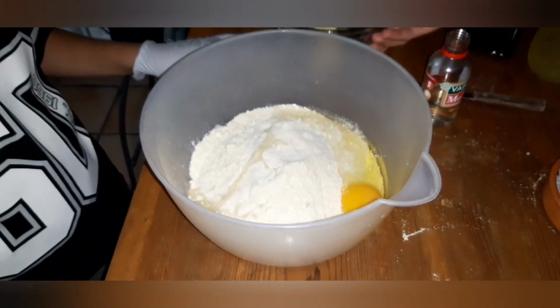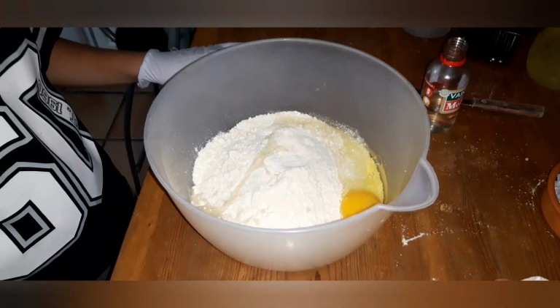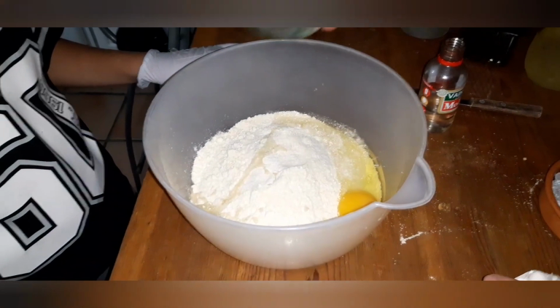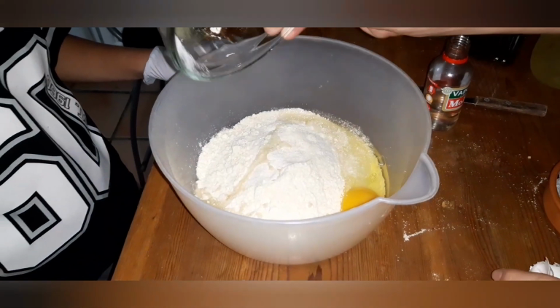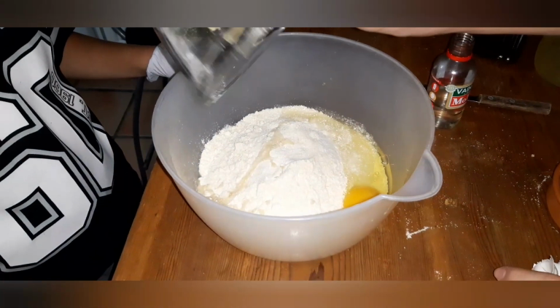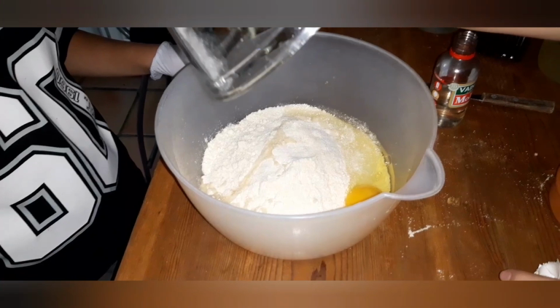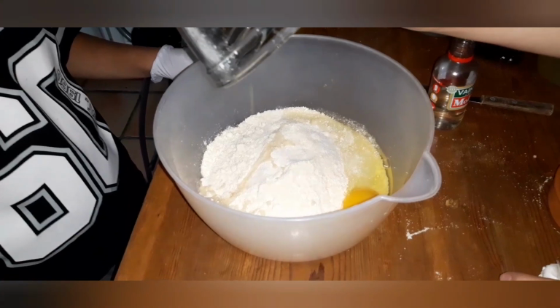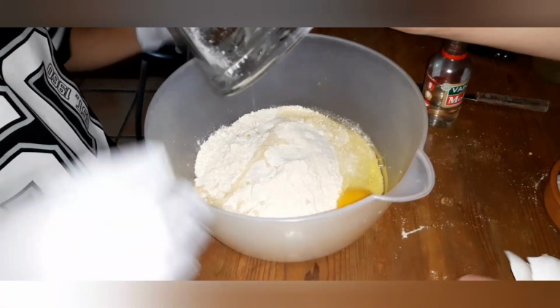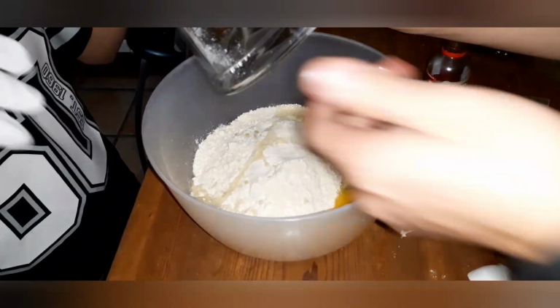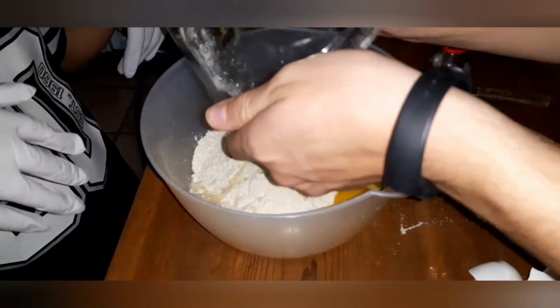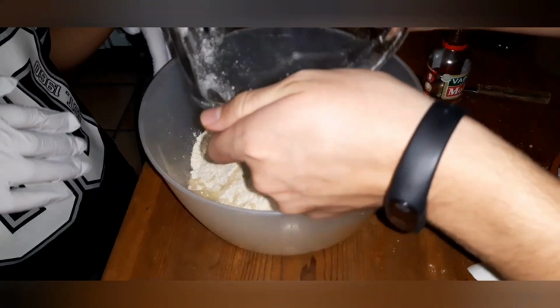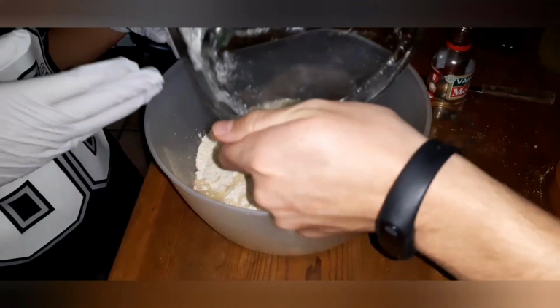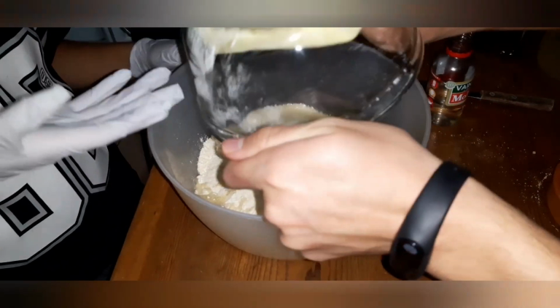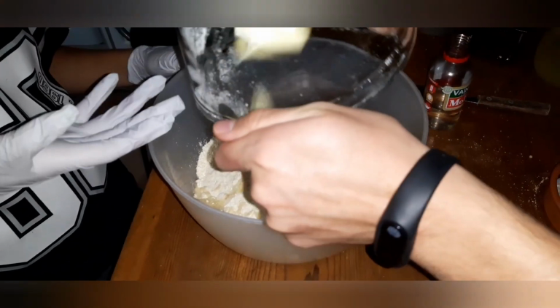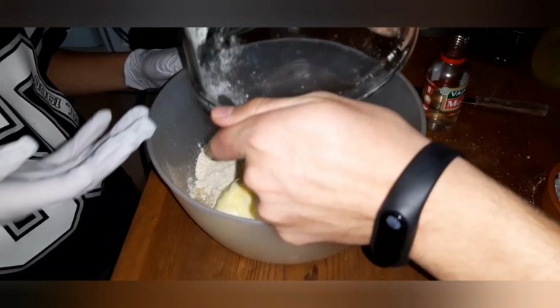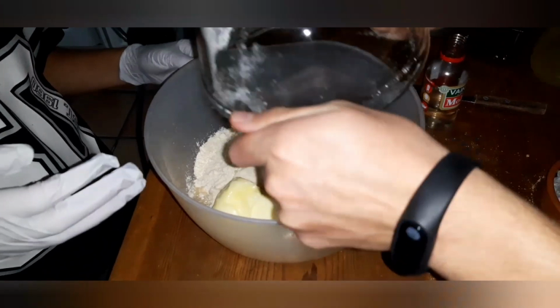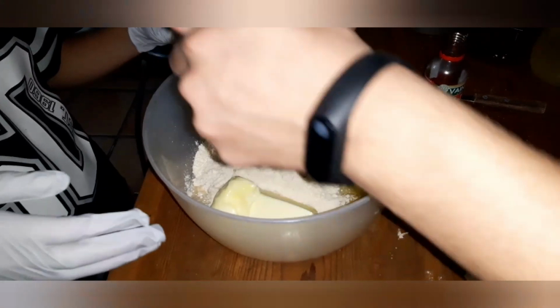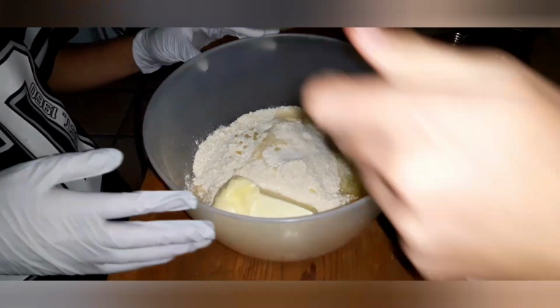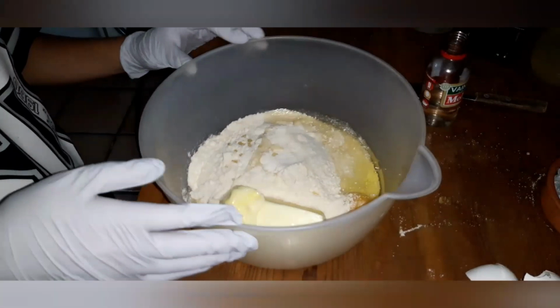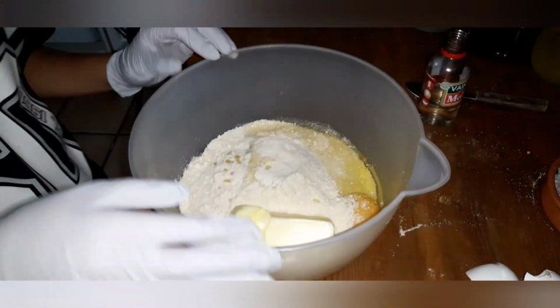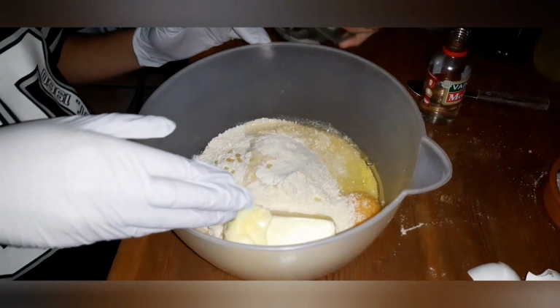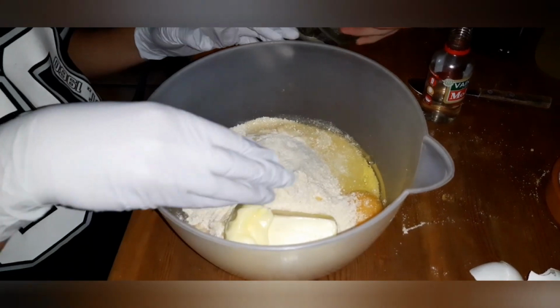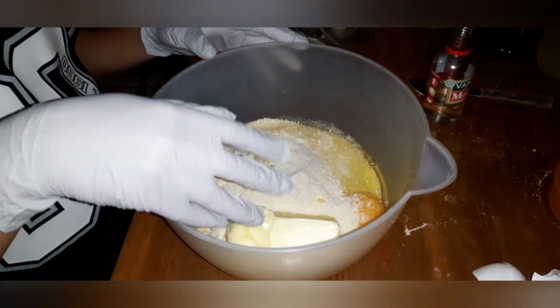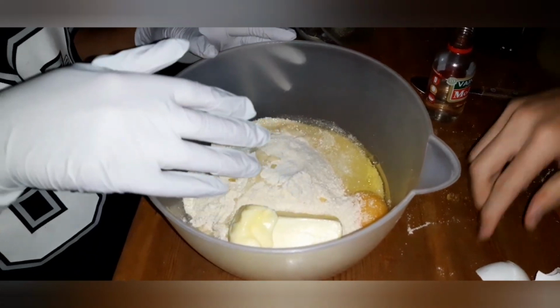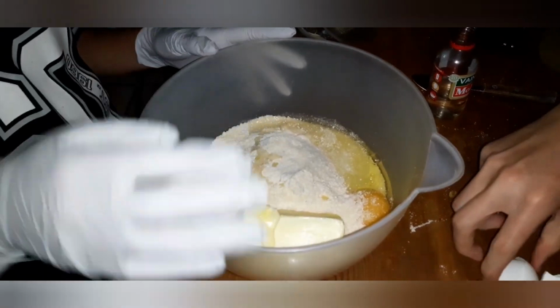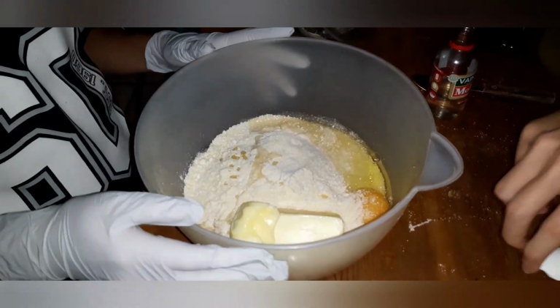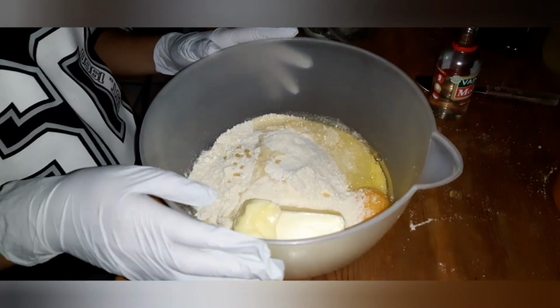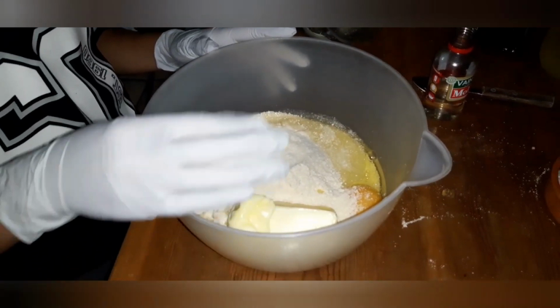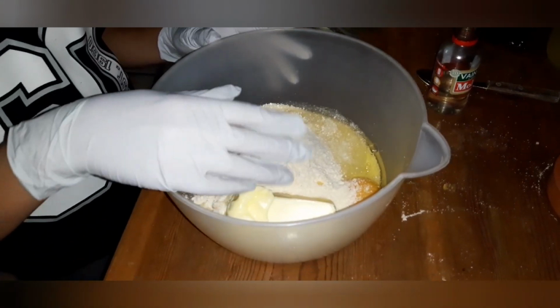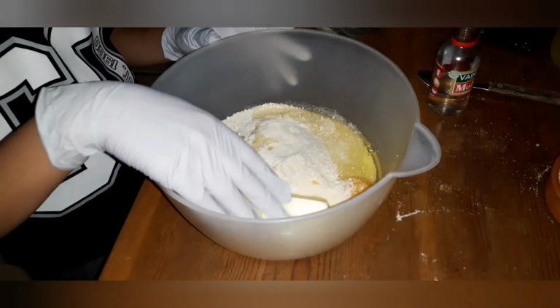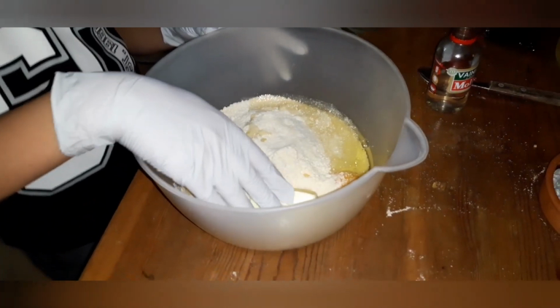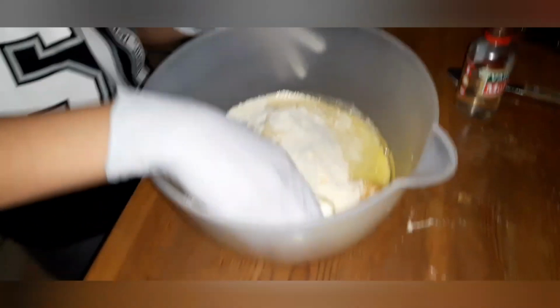And the stick of butter — it's soft butter, not melted. We've actually put it in the microwave for about 20 seconds.